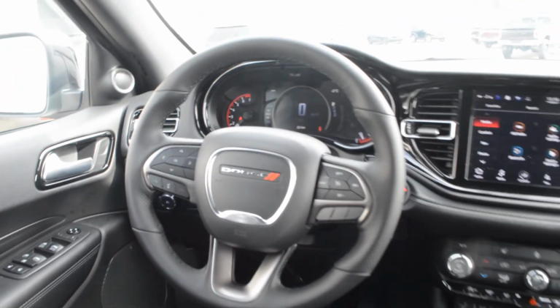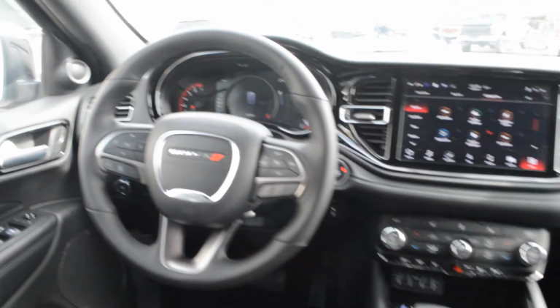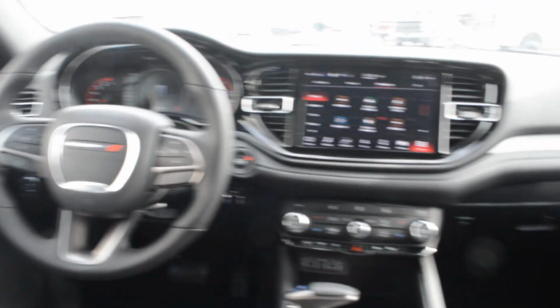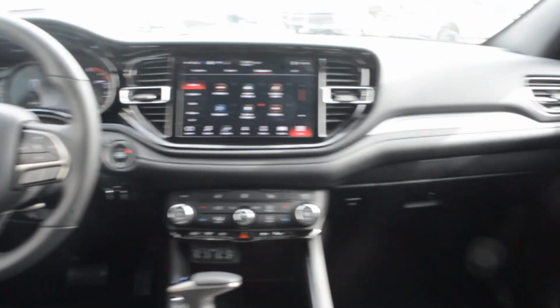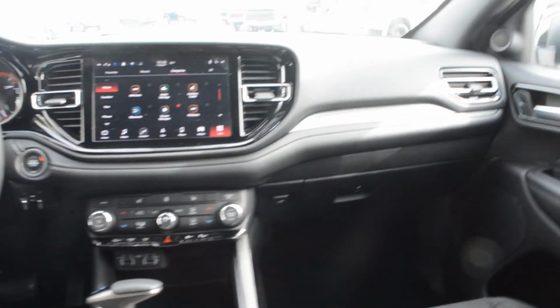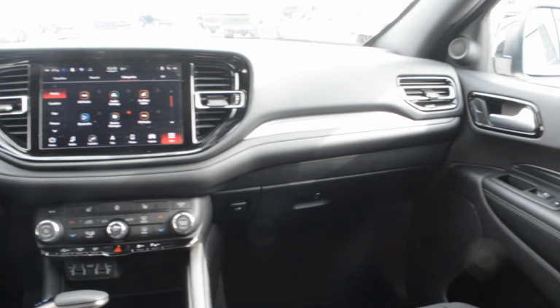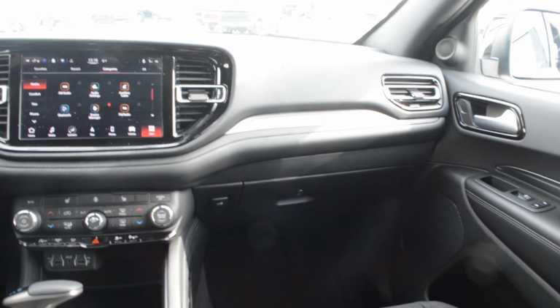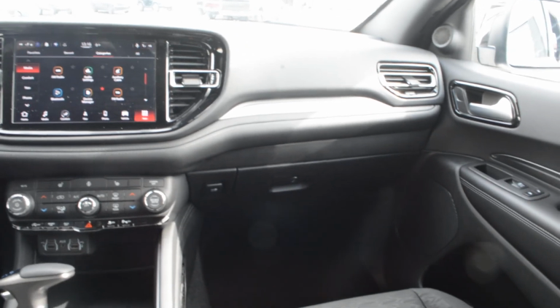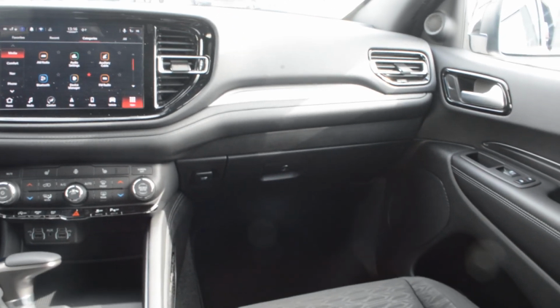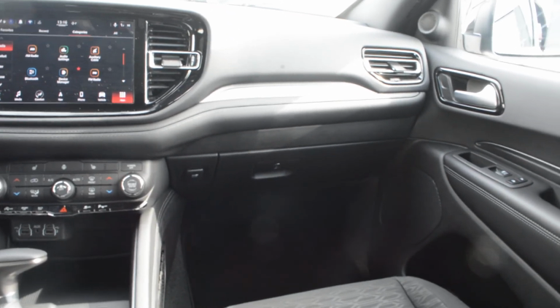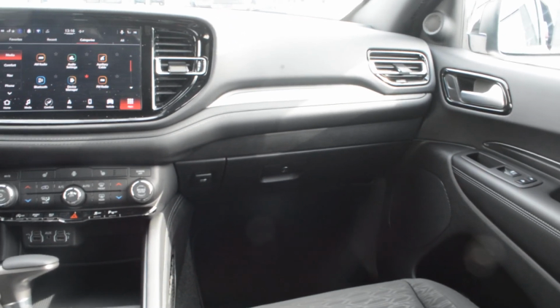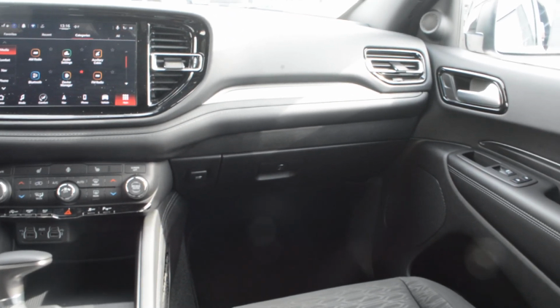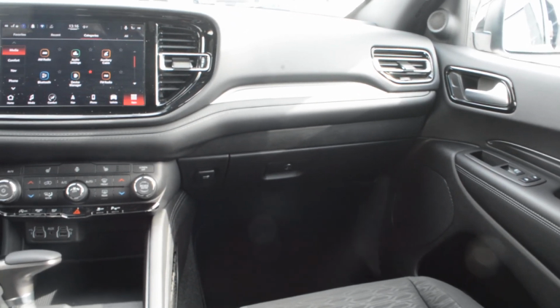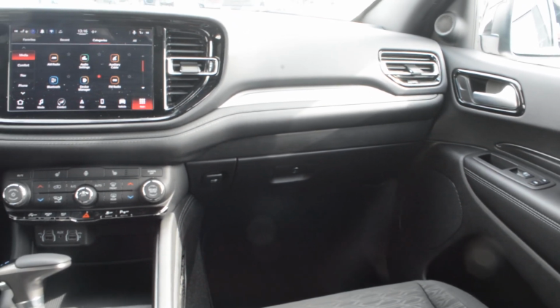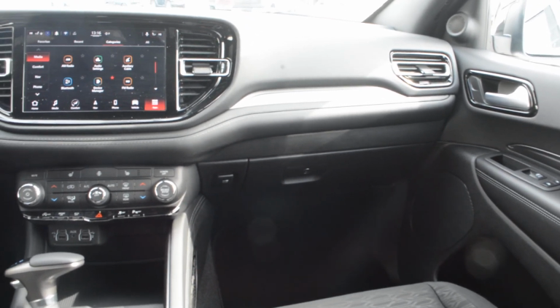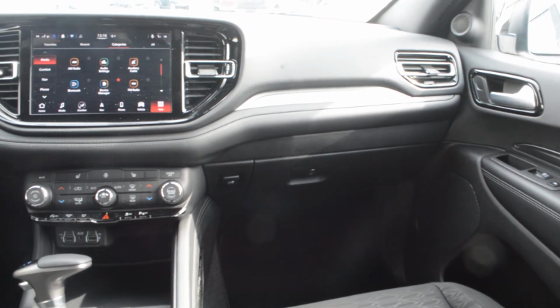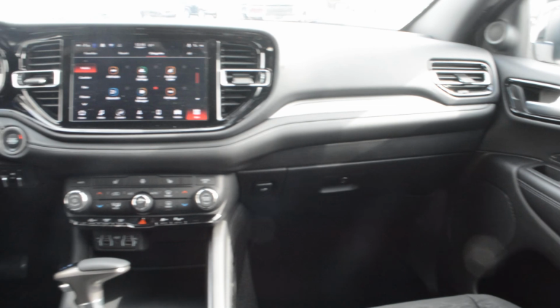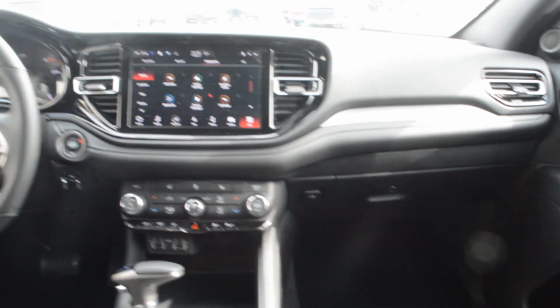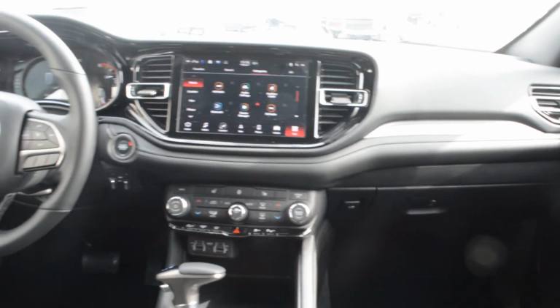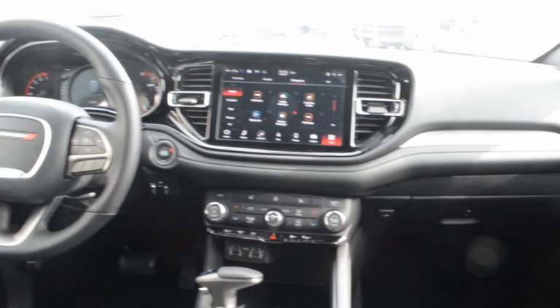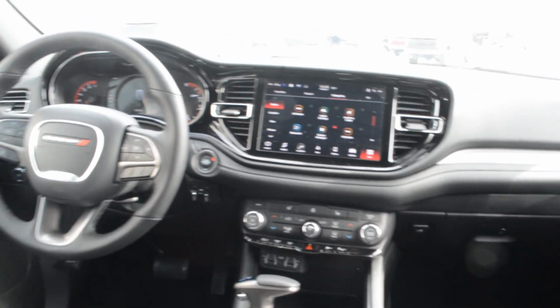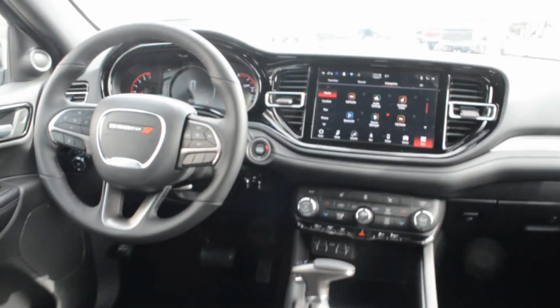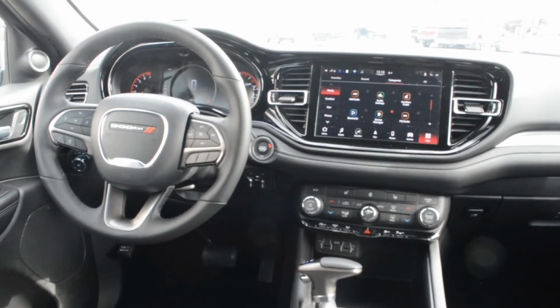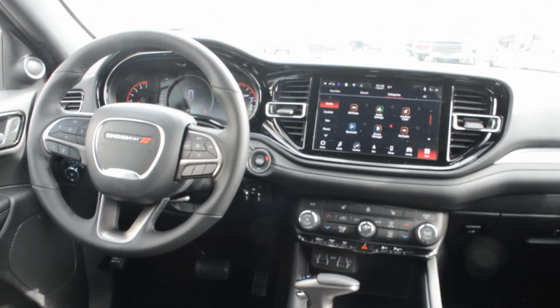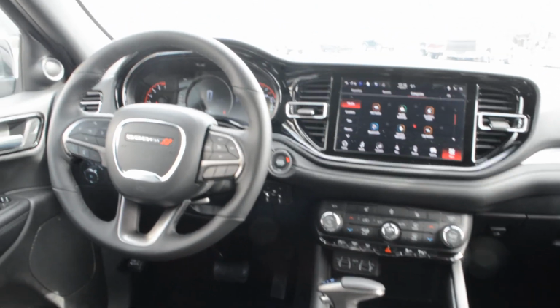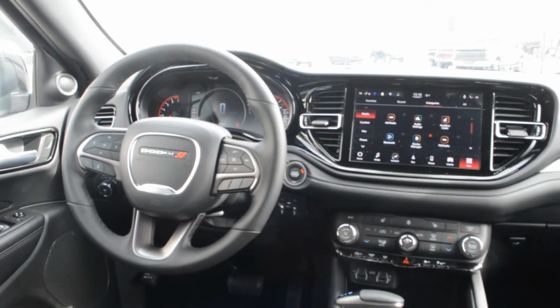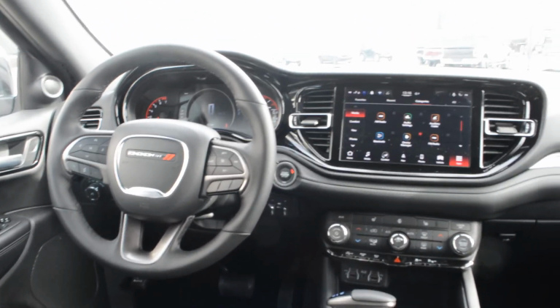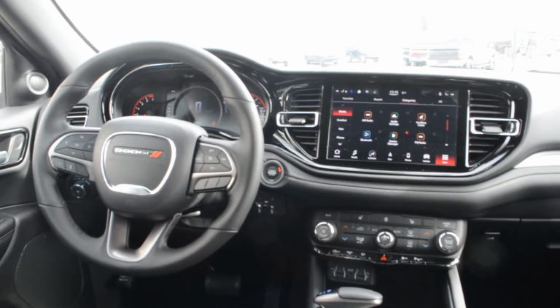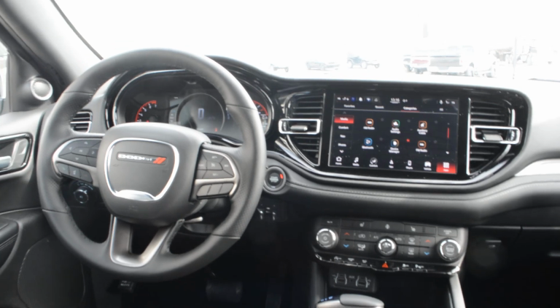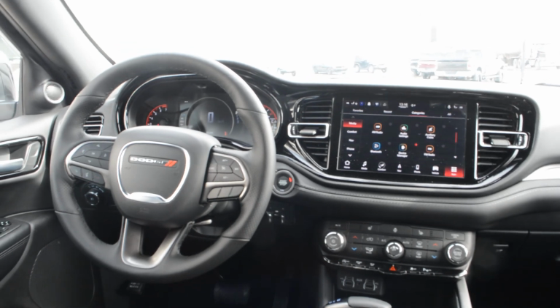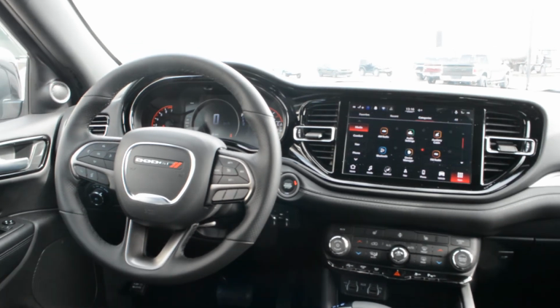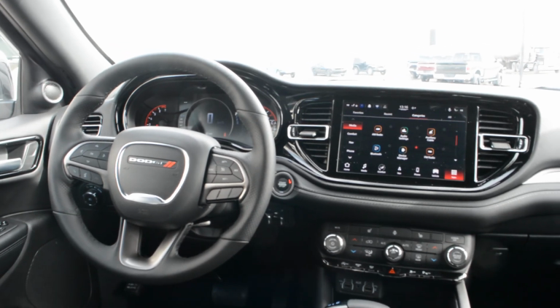This 2021 Dodge Durango has a great blend of features. If you're looking for a great everyday vehicle with that extra passenger seating, this could be the unit for you. If you have any questions about this Durango or any other vehicles on our lot, feel free to give the team a call at 780-826-2999.